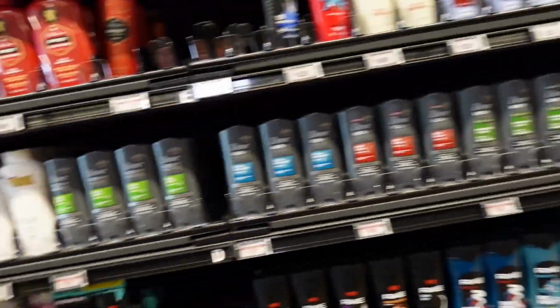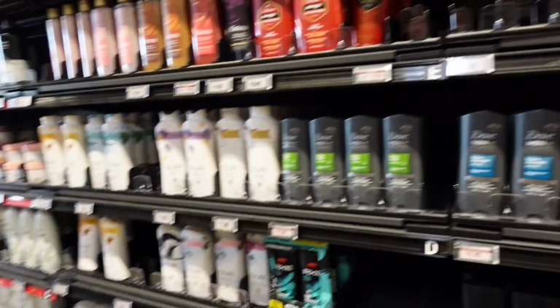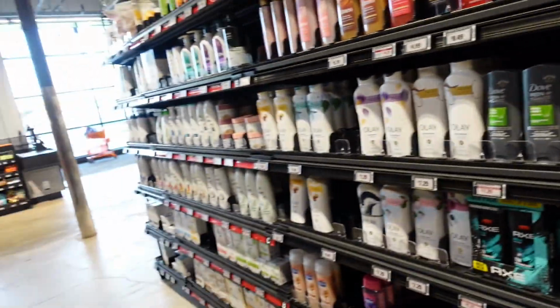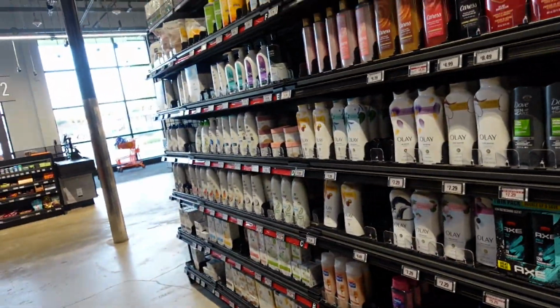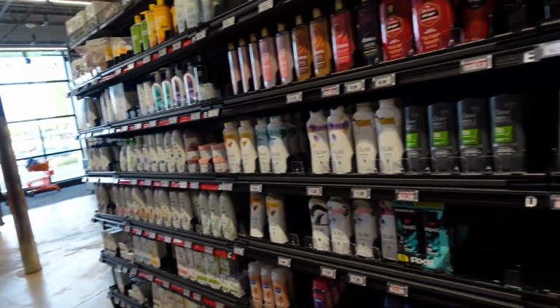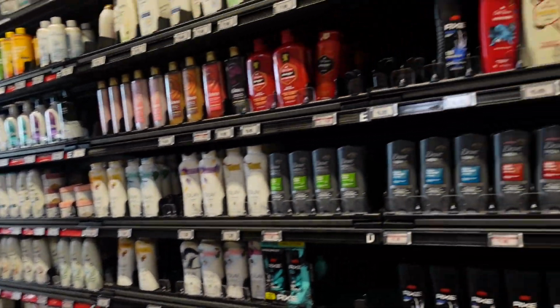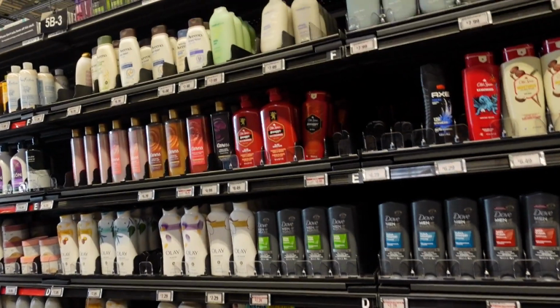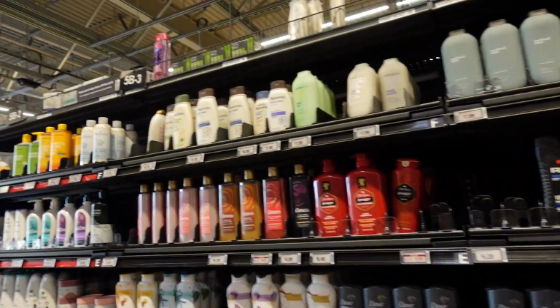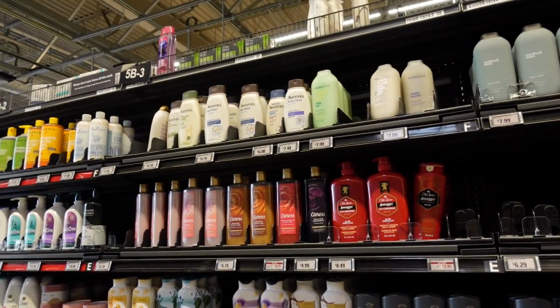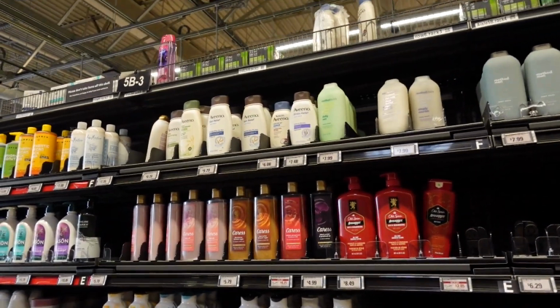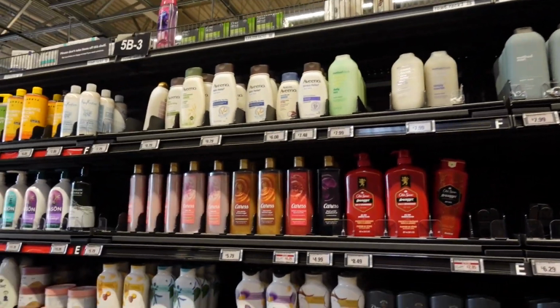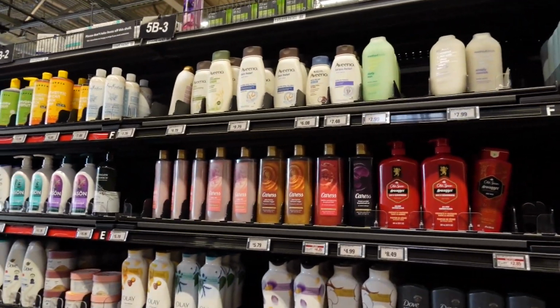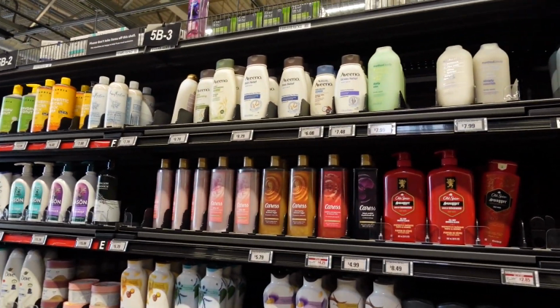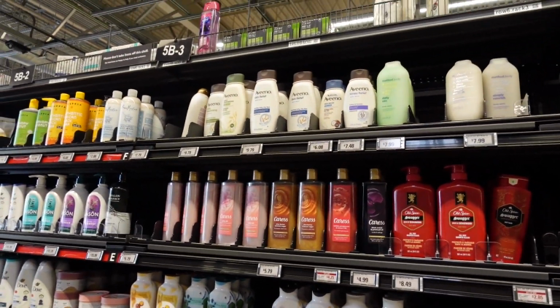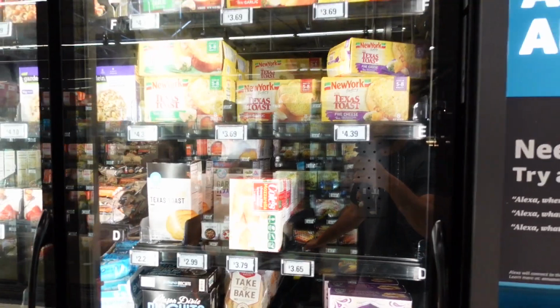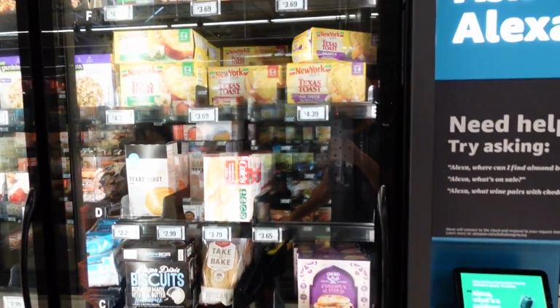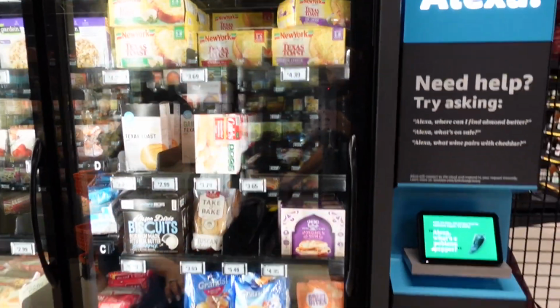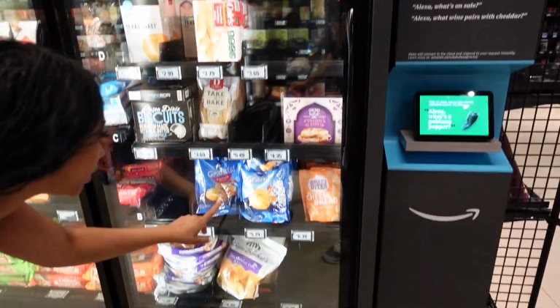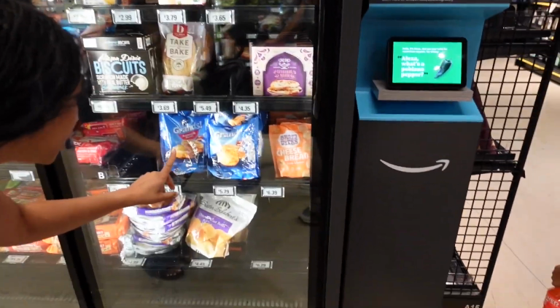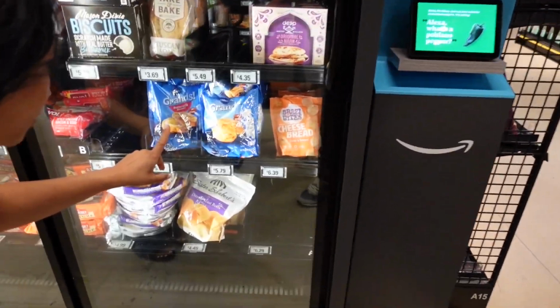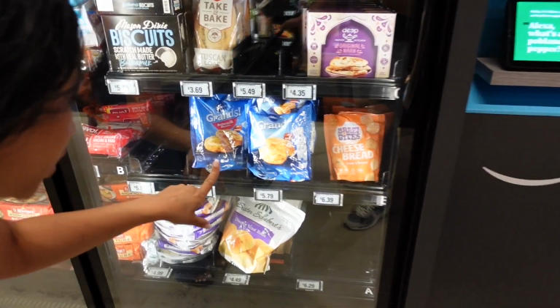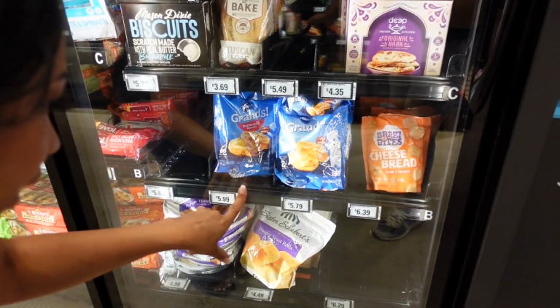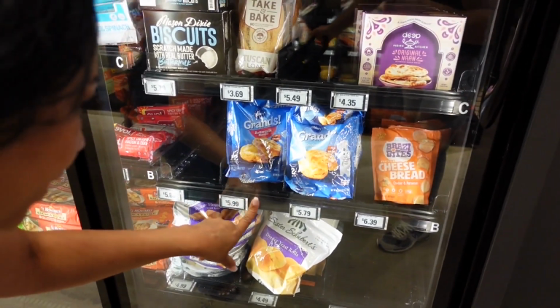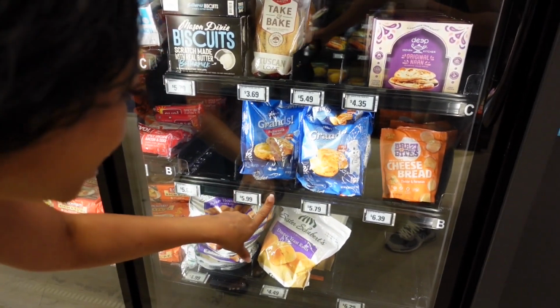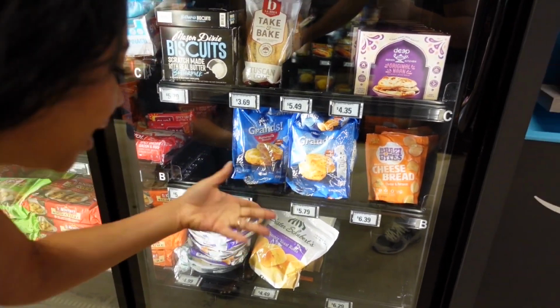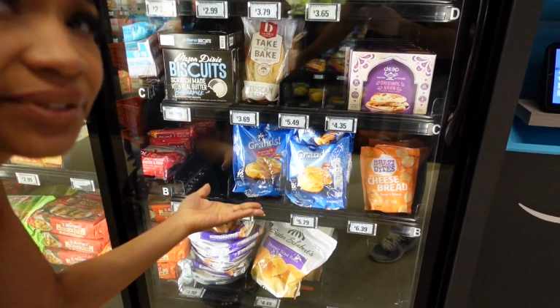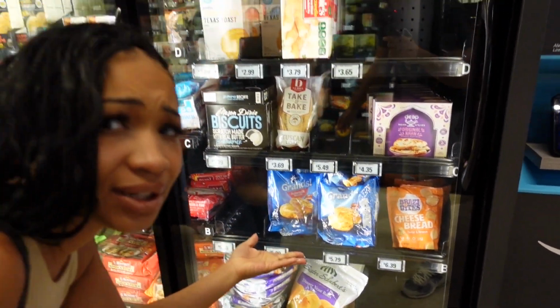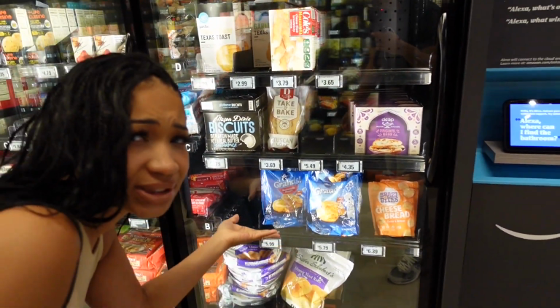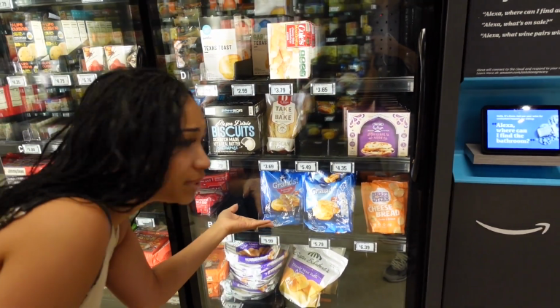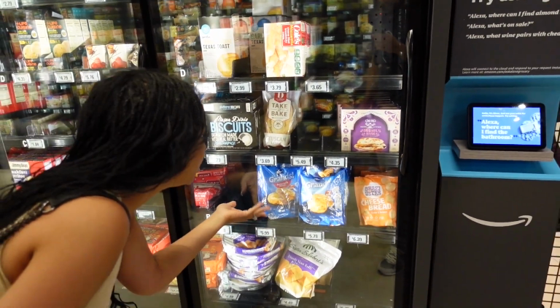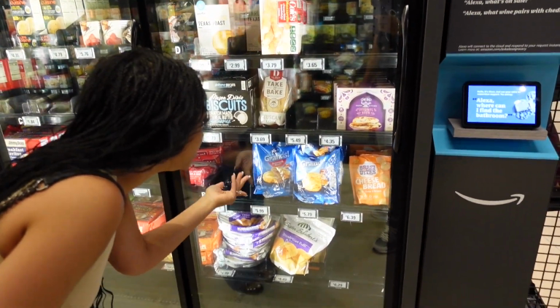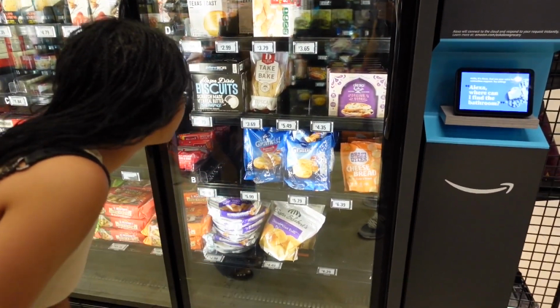More Dove and Aveeno products — I love Aveeno, and this is $9.79. I've also never seen Pillsbury biscuits in the hygiene/refrigerated section like this before — that's different!